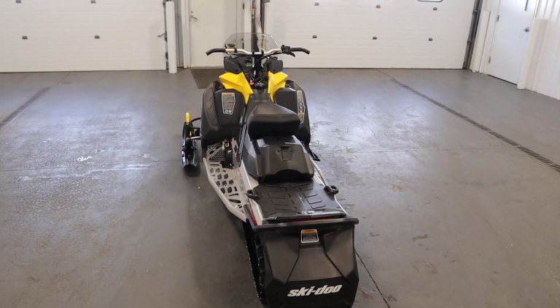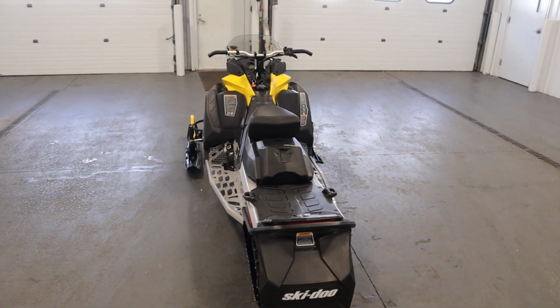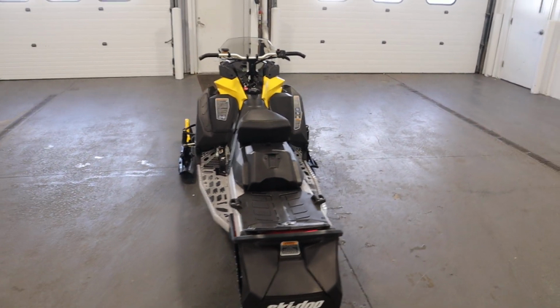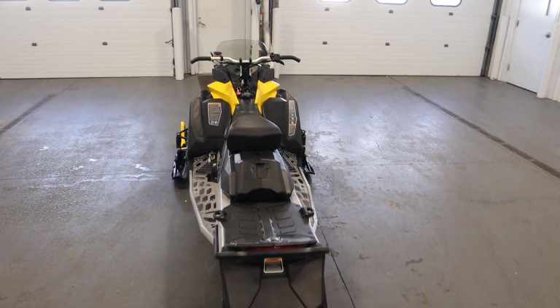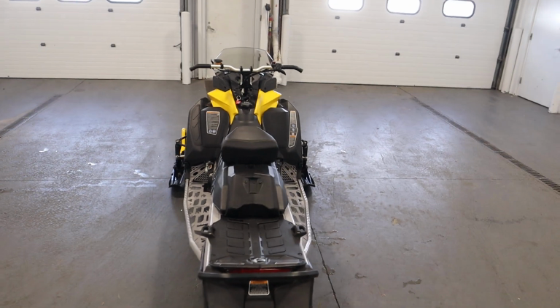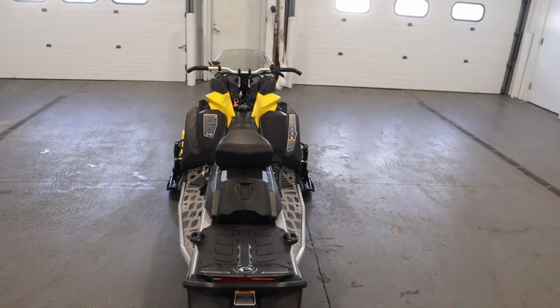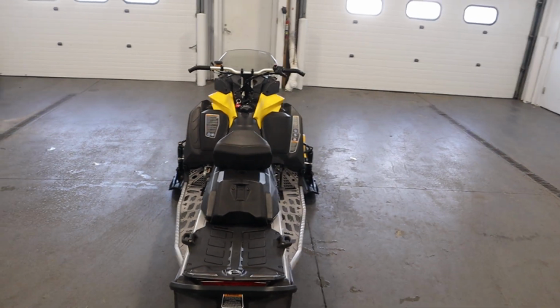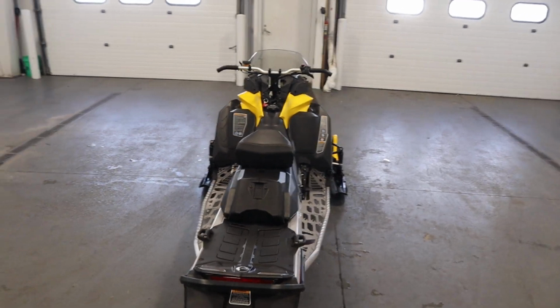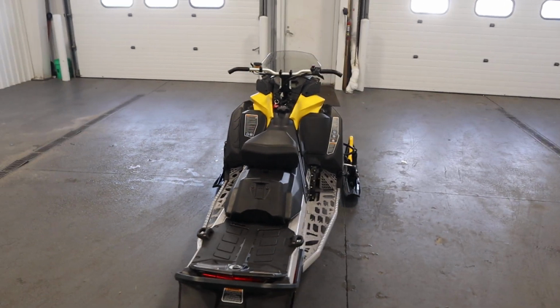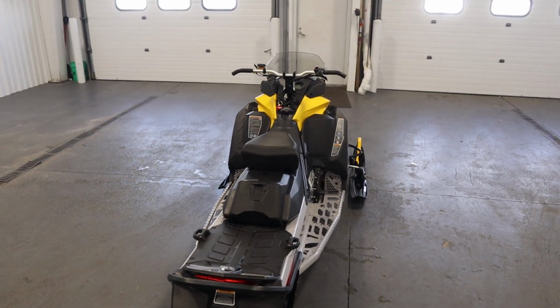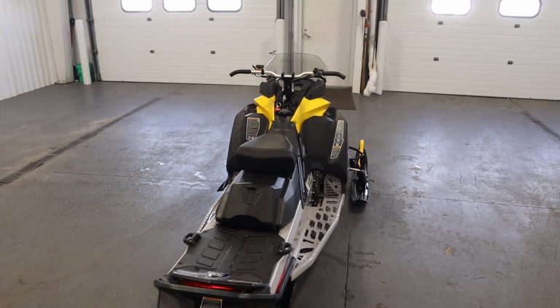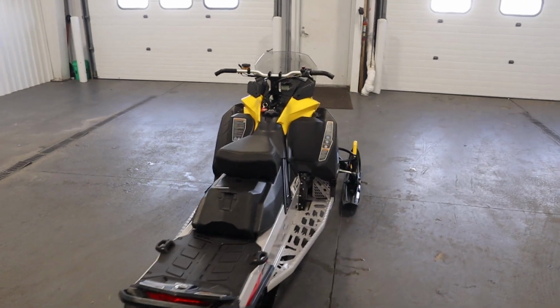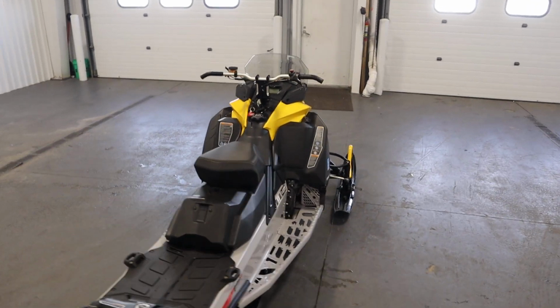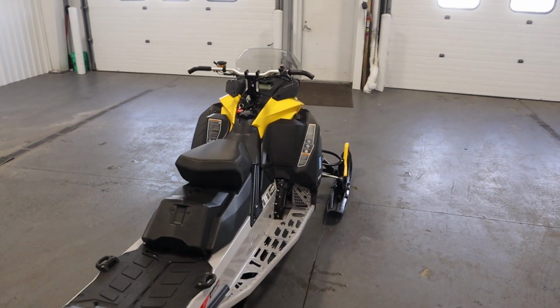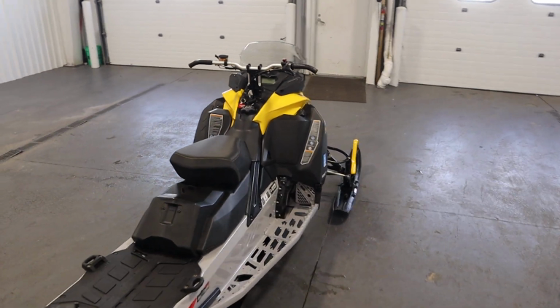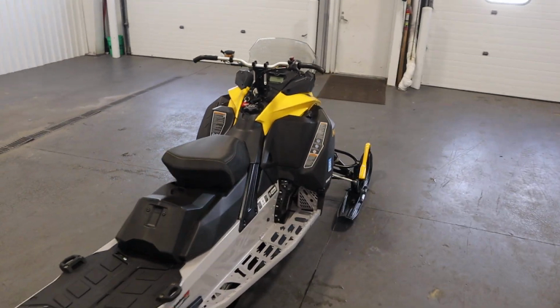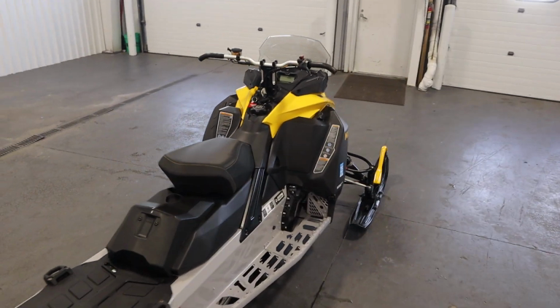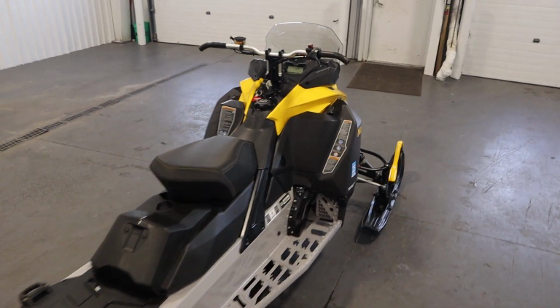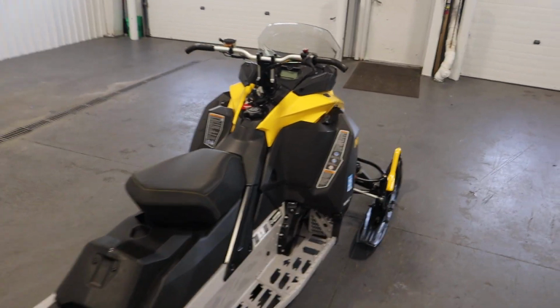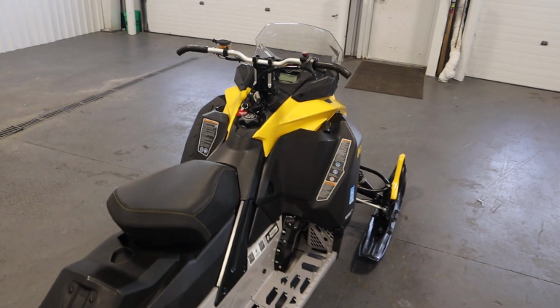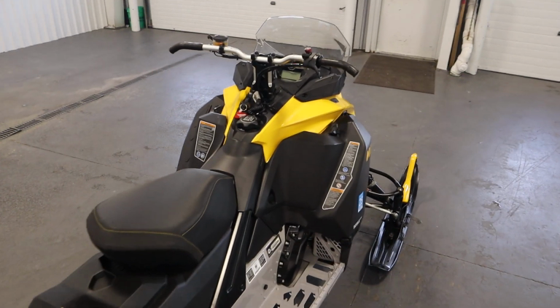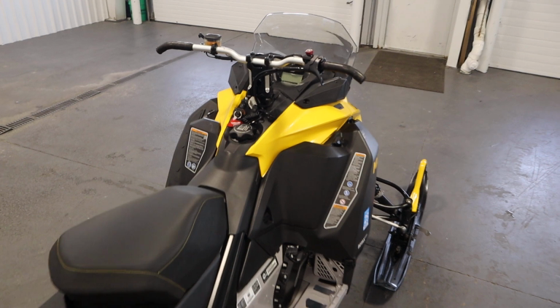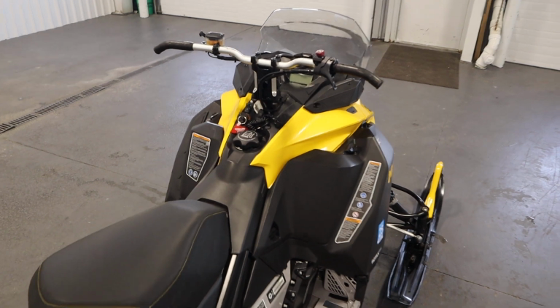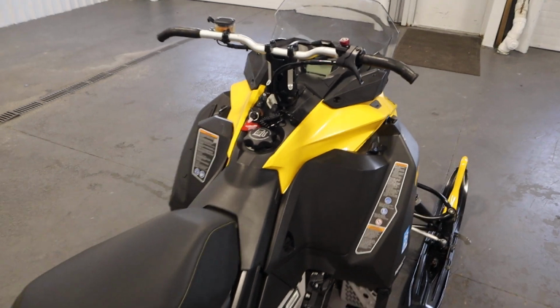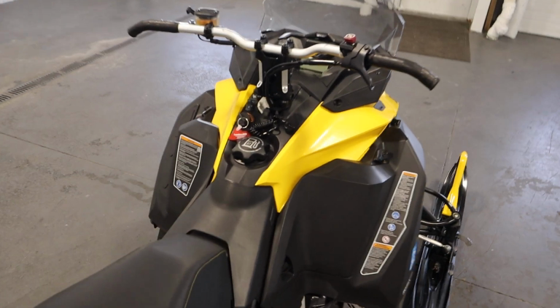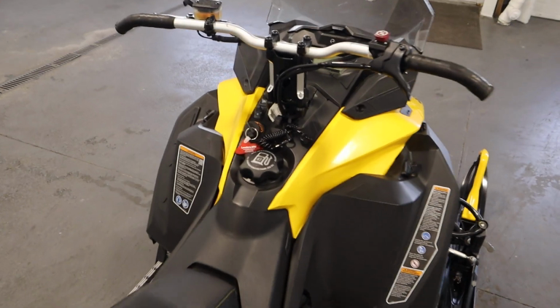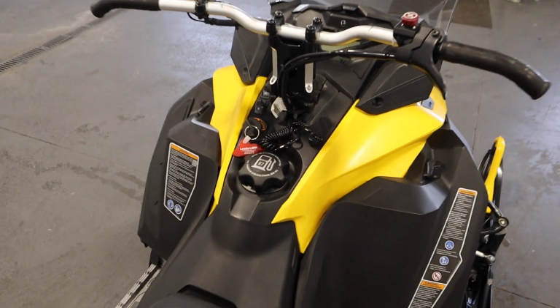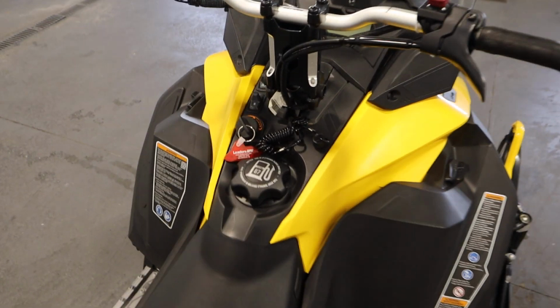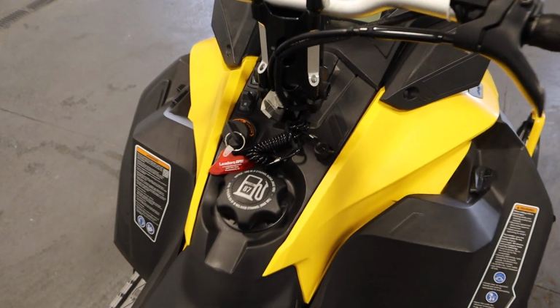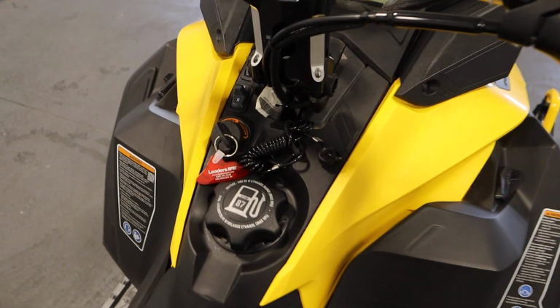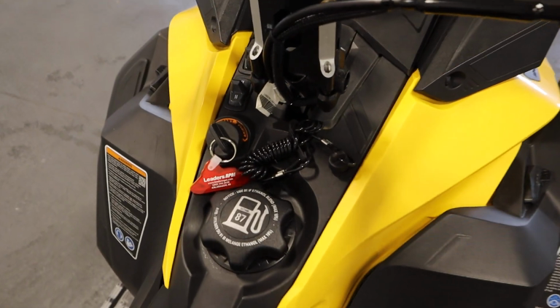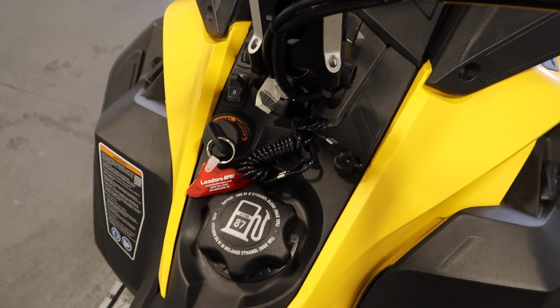It has electric start and an electronic reverse. There's a digitally encoded security system with a safety lanyard.